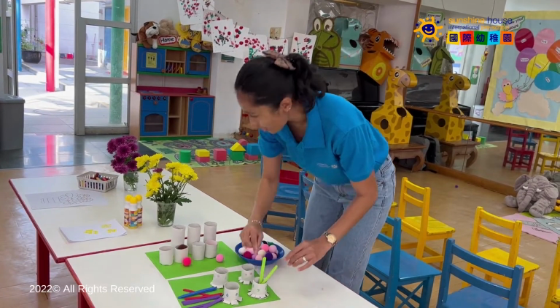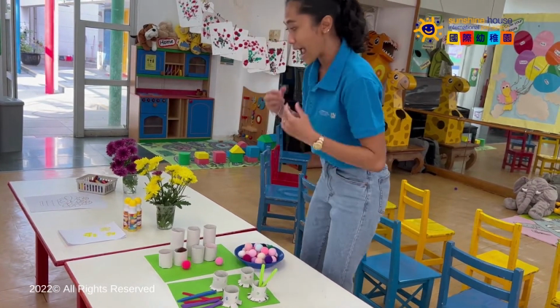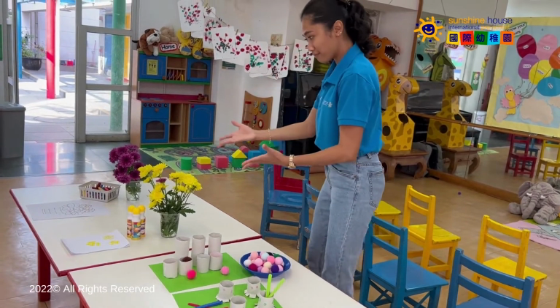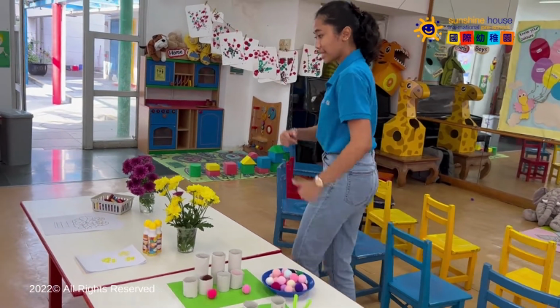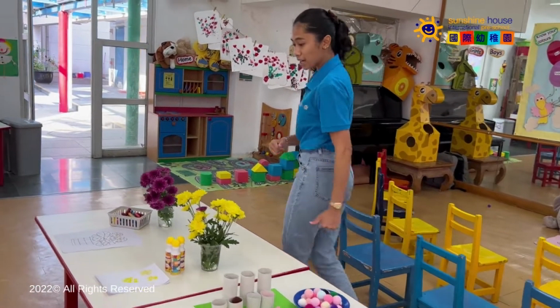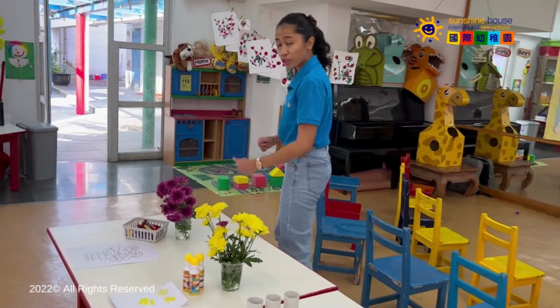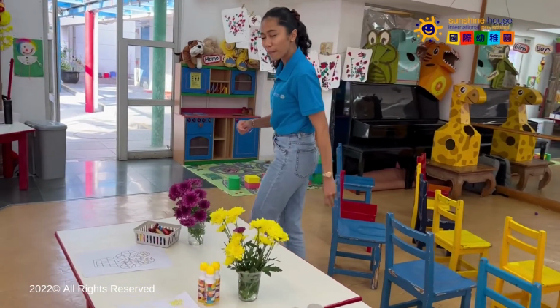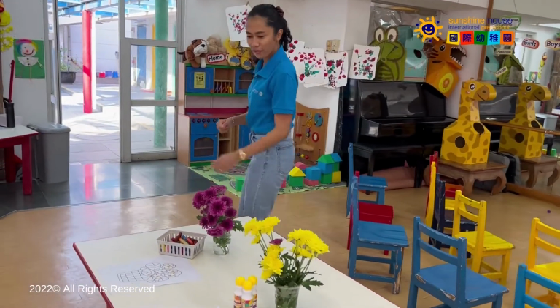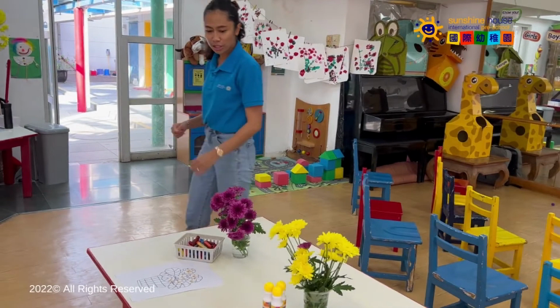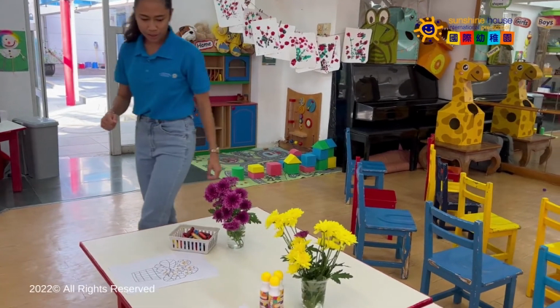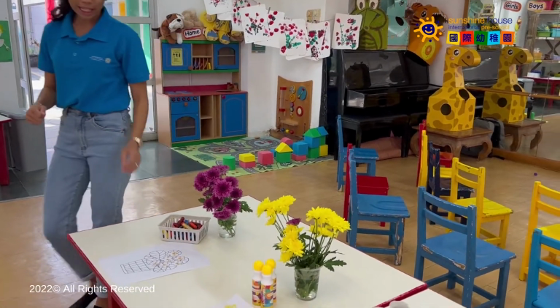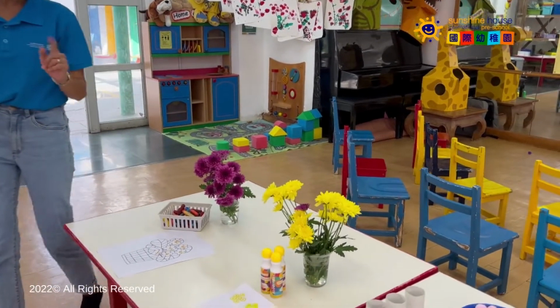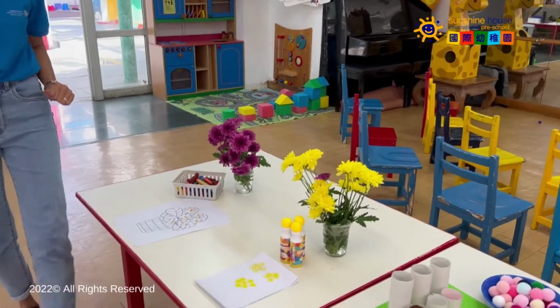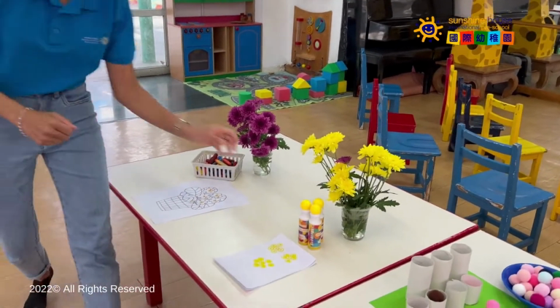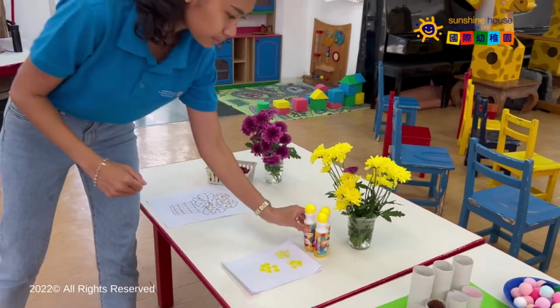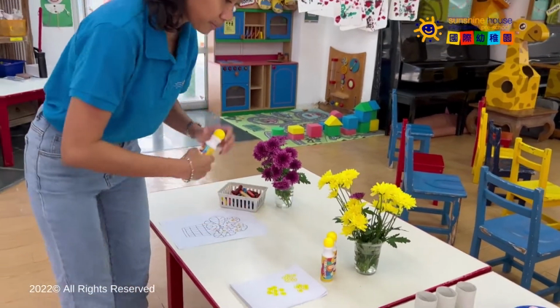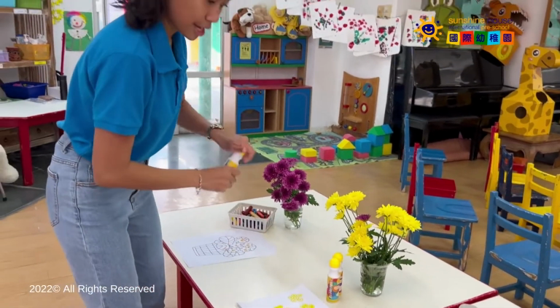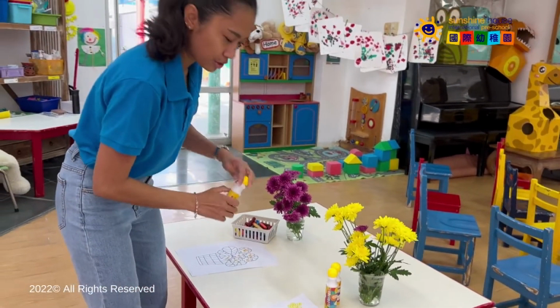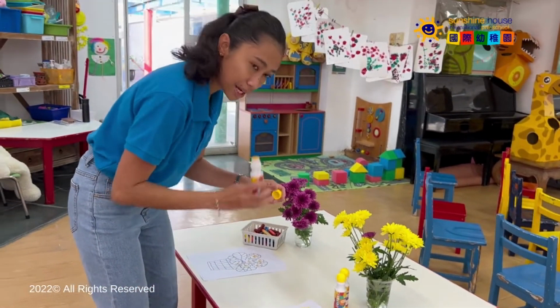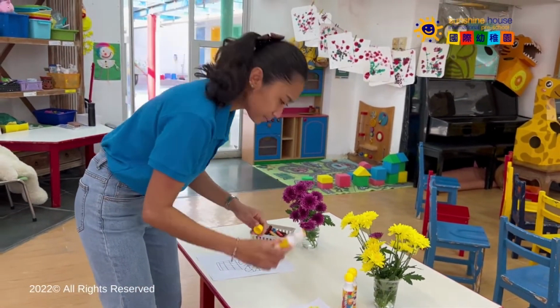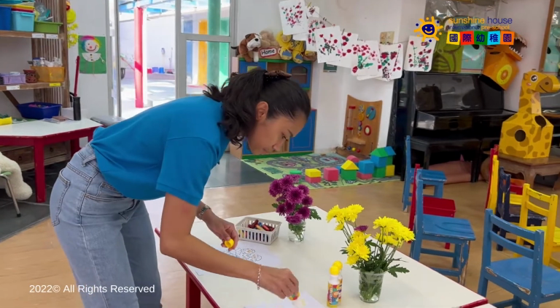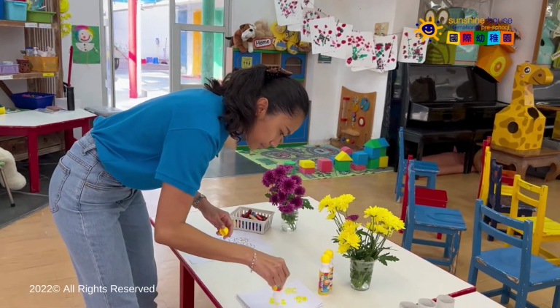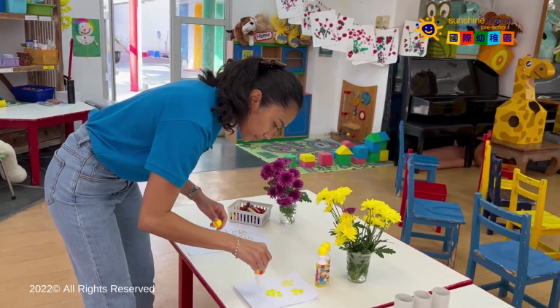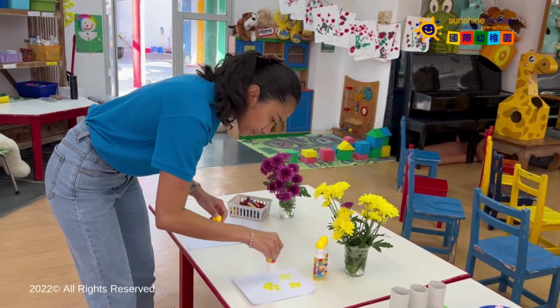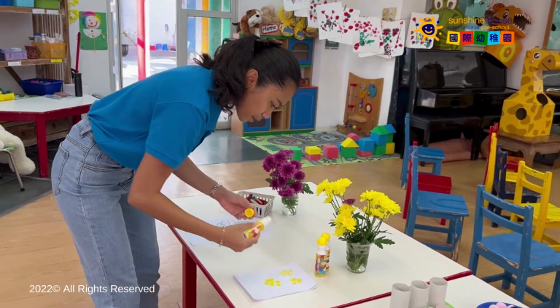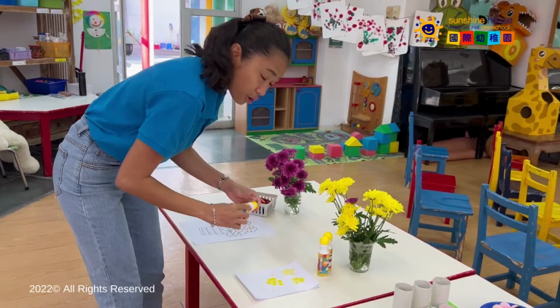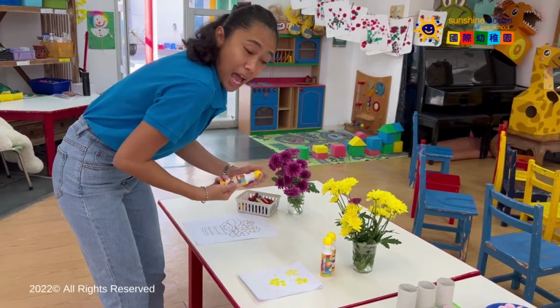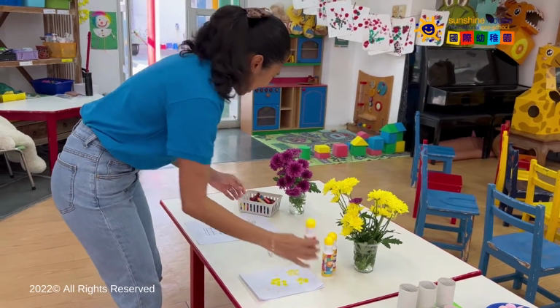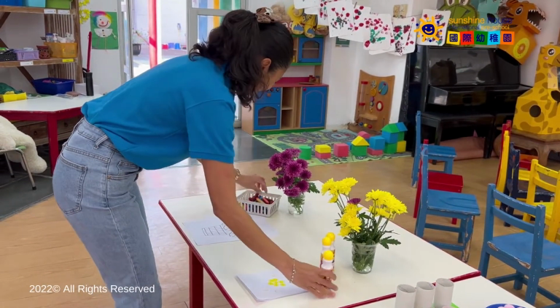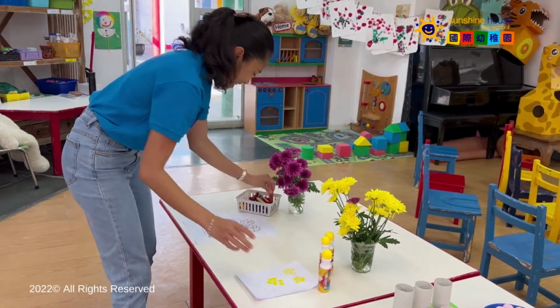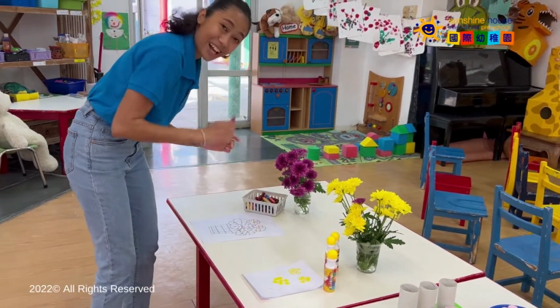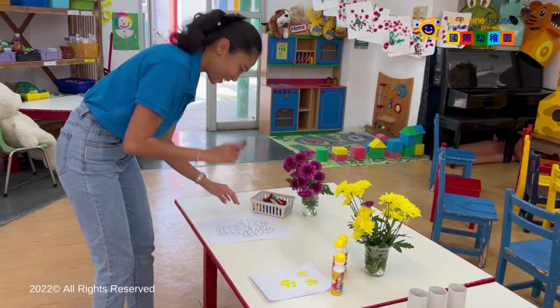We have today — we're going to learn a bit about flowers. So what you can do, you can choose to stamp it. Or if you like, you can color it.